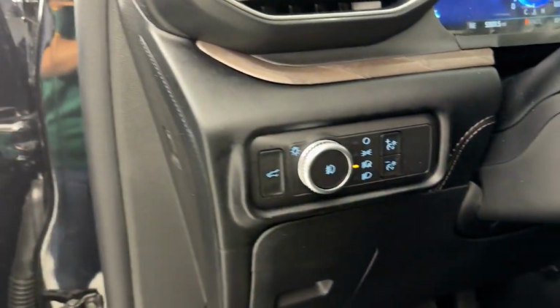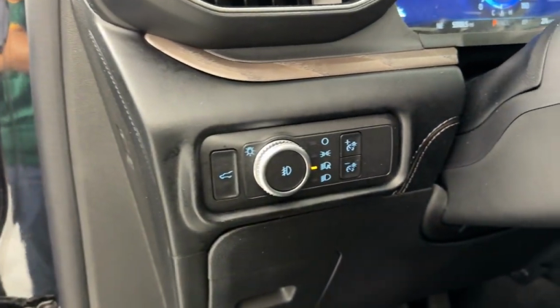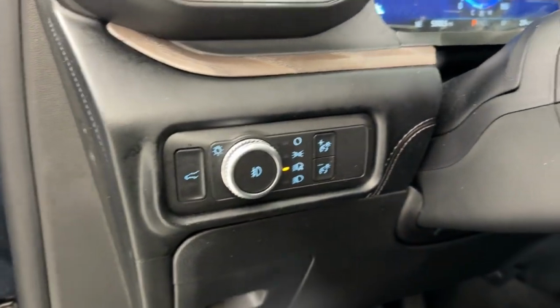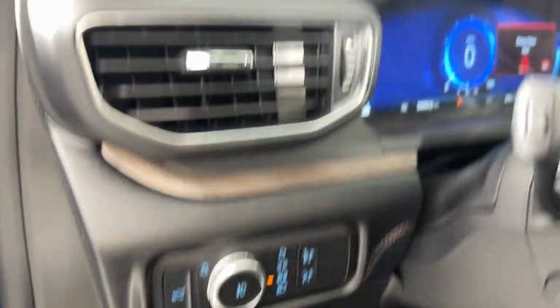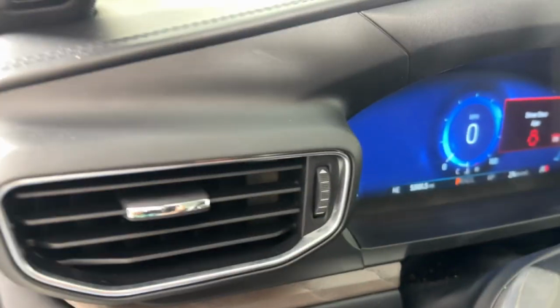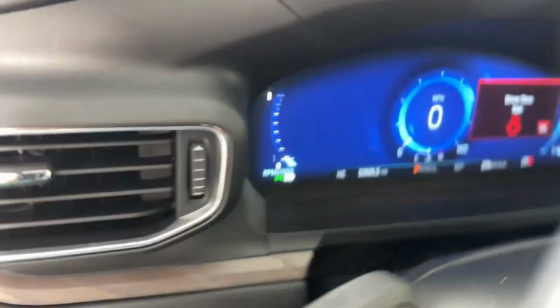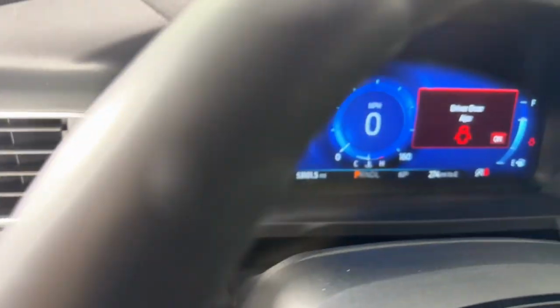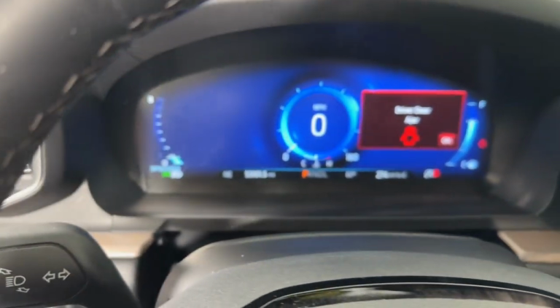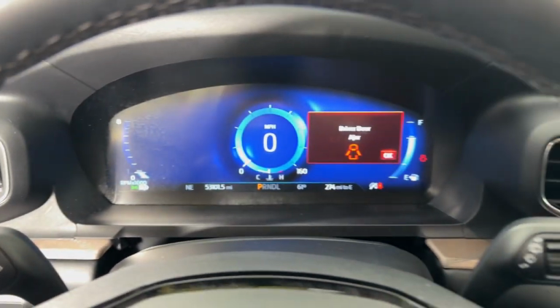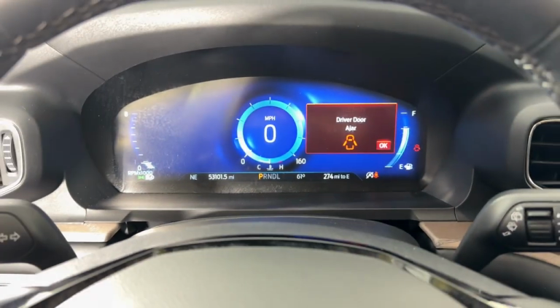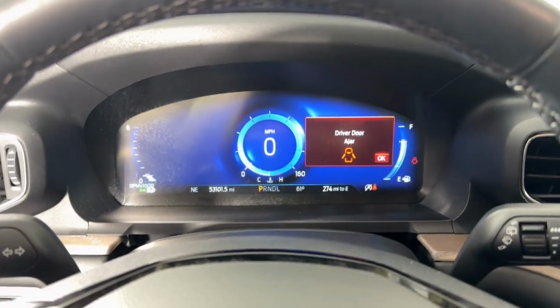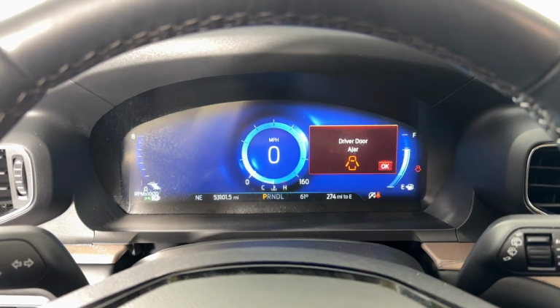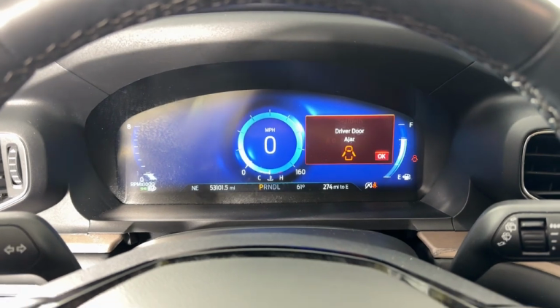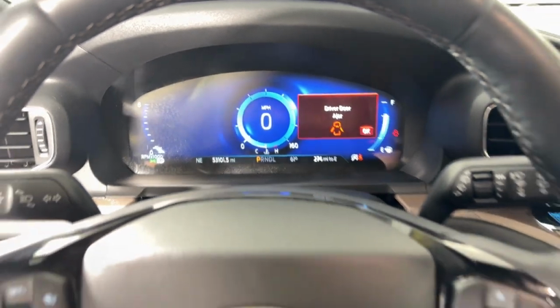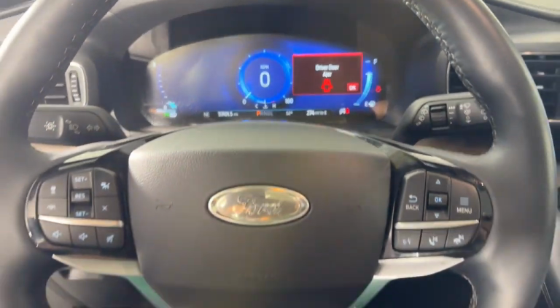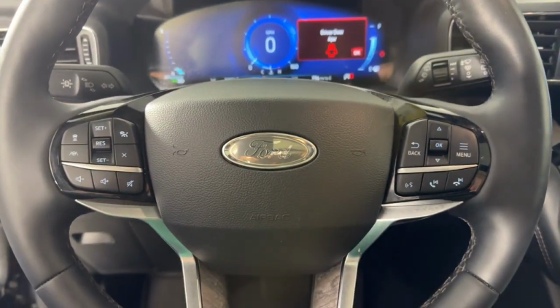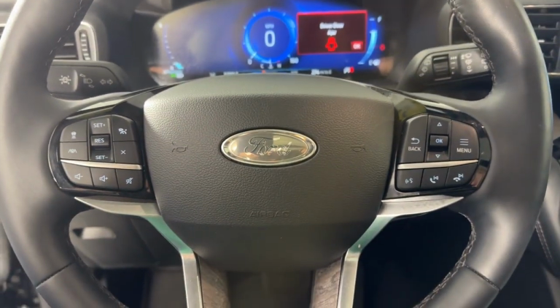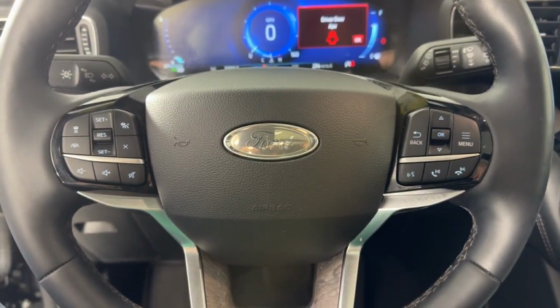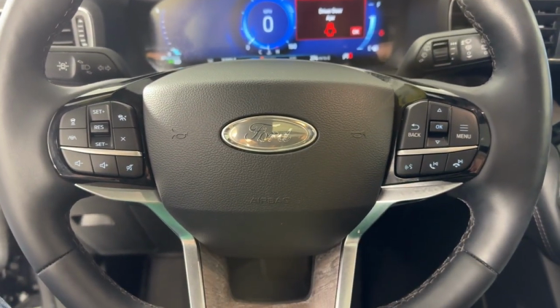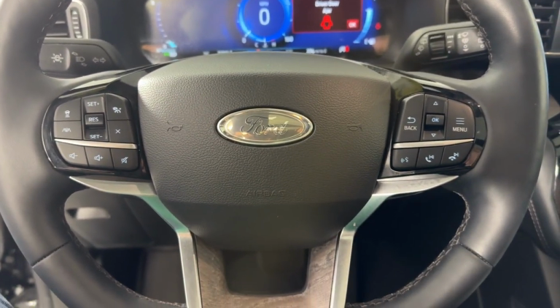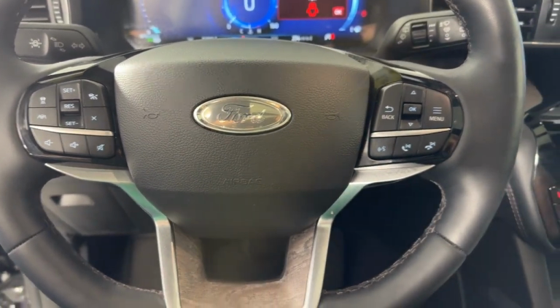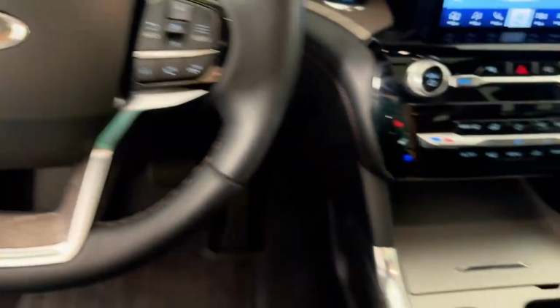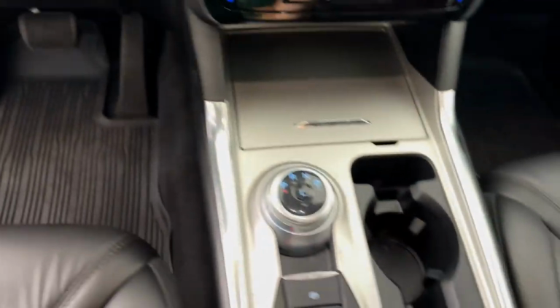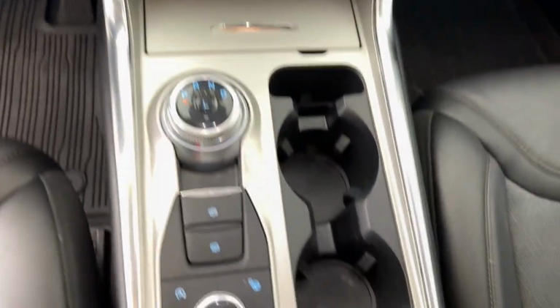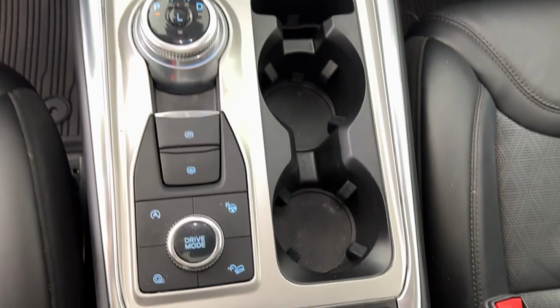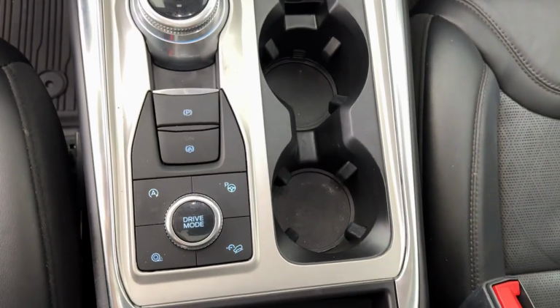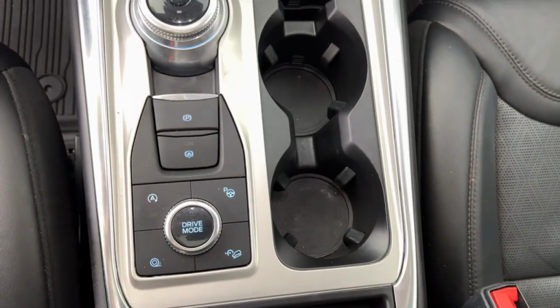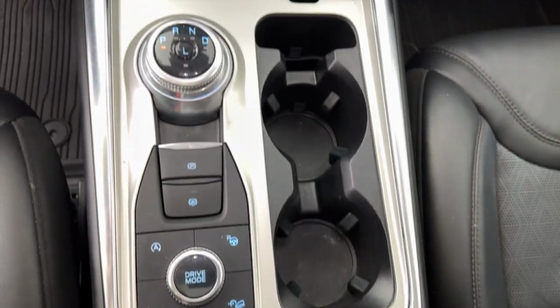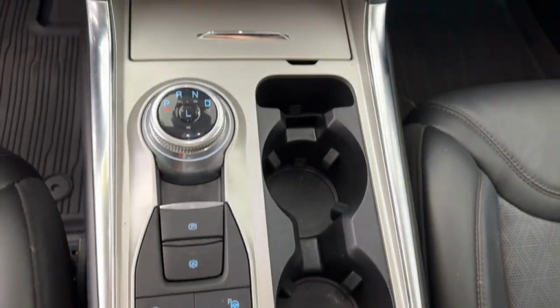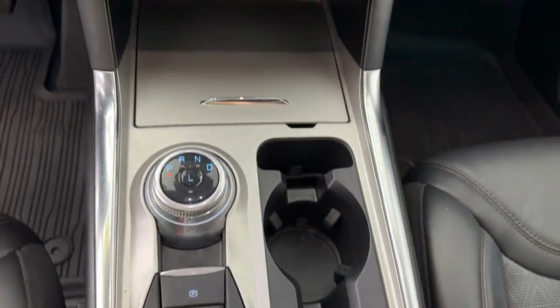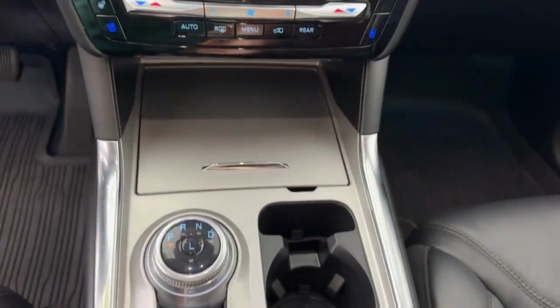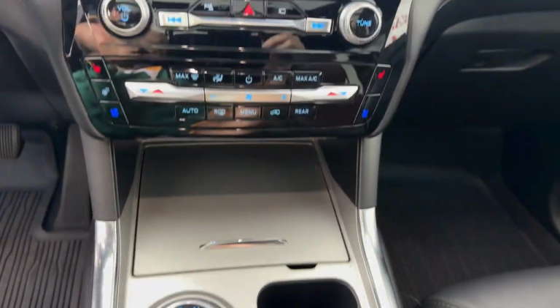The following are some of this vehicle's highlighted options: heated steering wheel, Apple CarPlay and/or Android Auto, navigation system, keyless entry, moonroof, premium sound system.